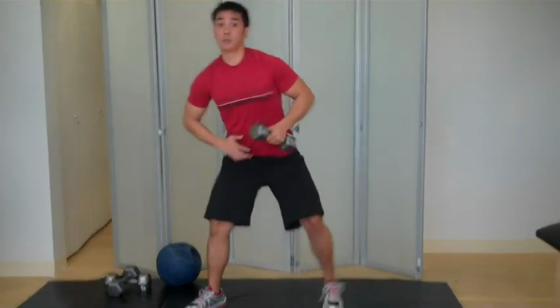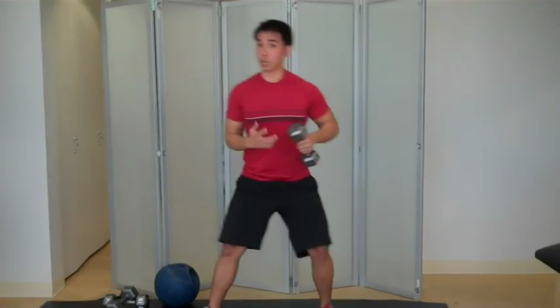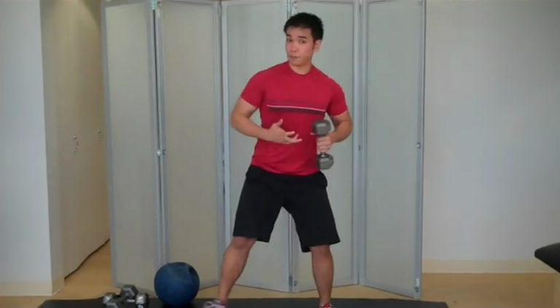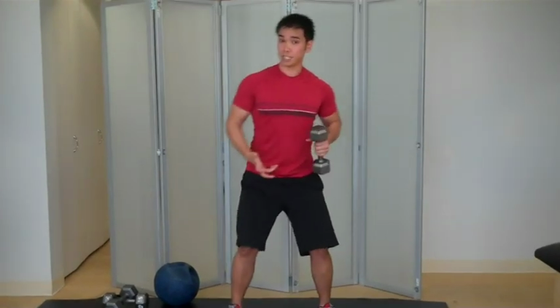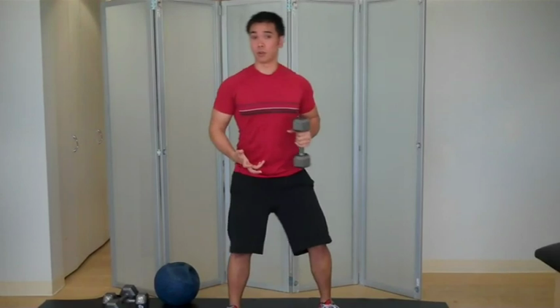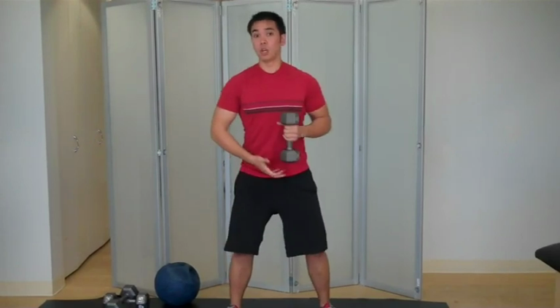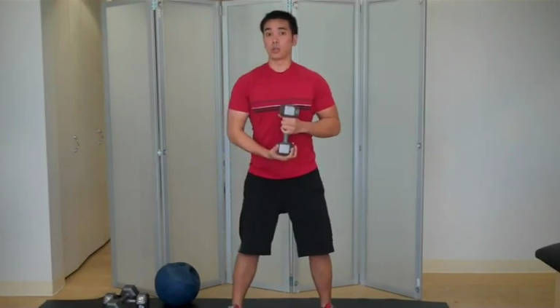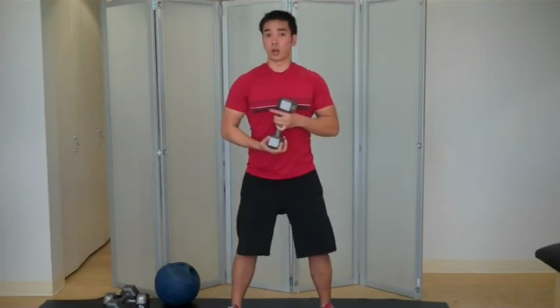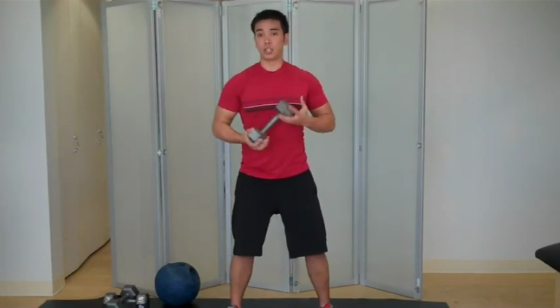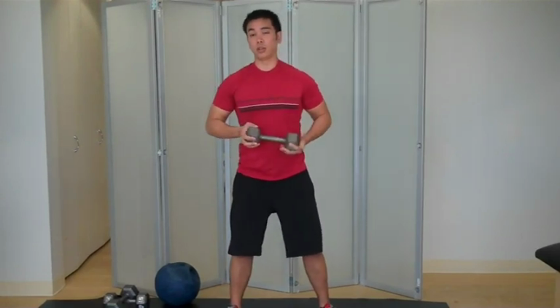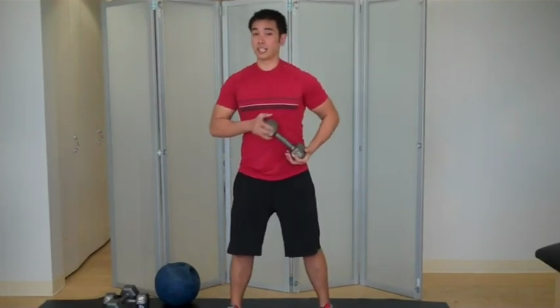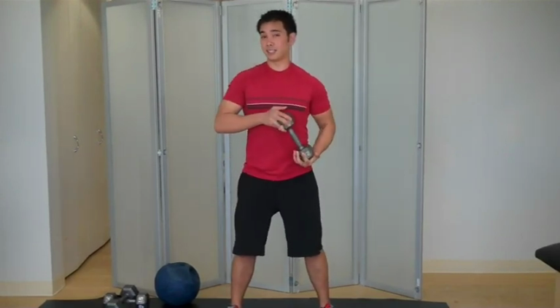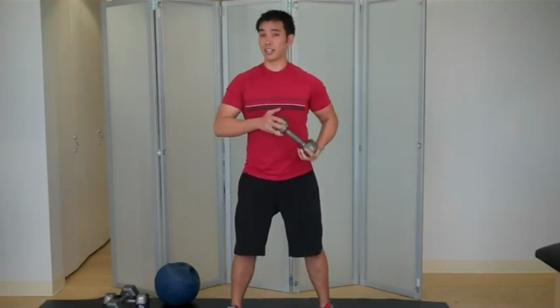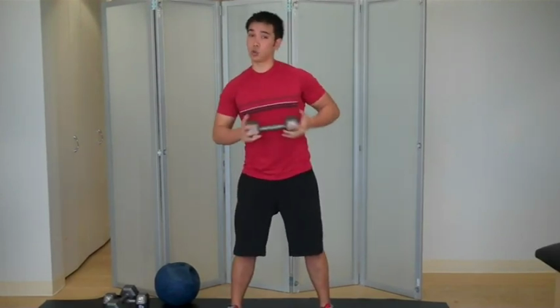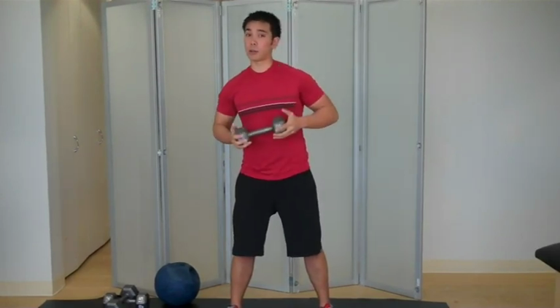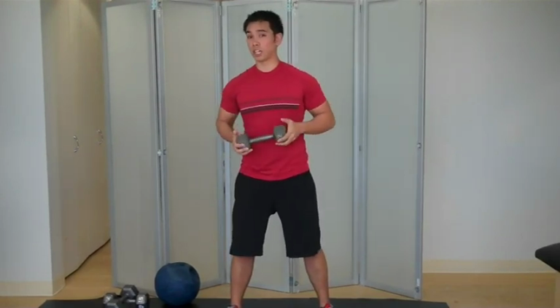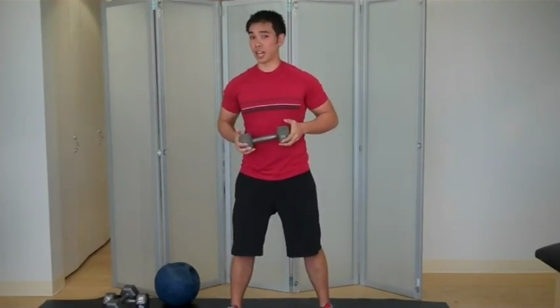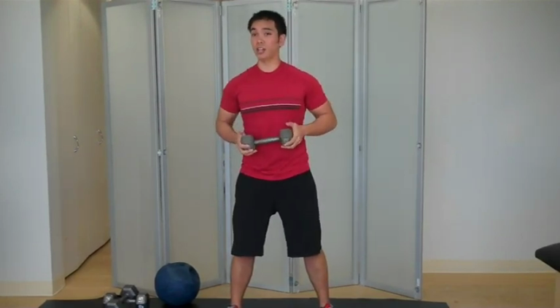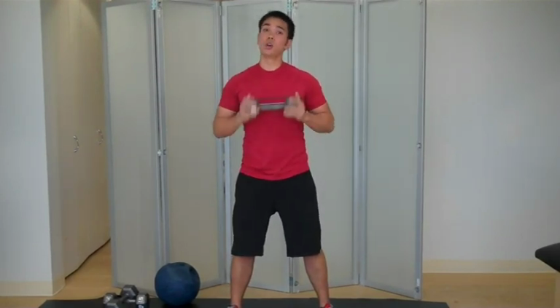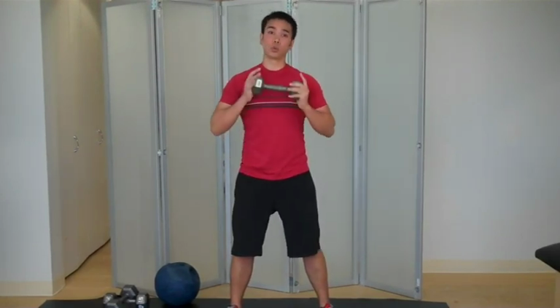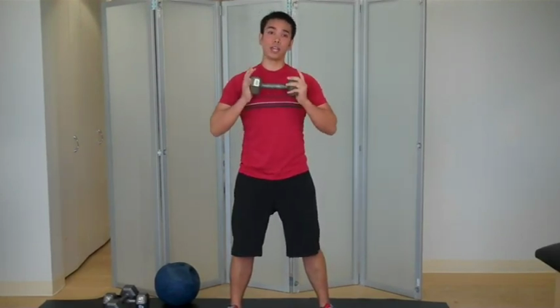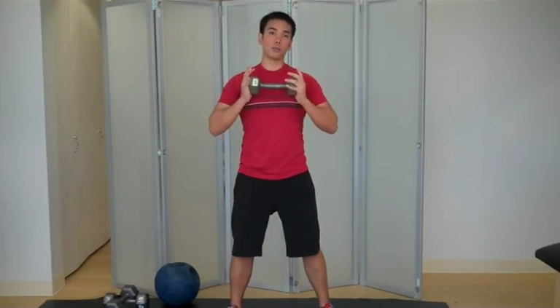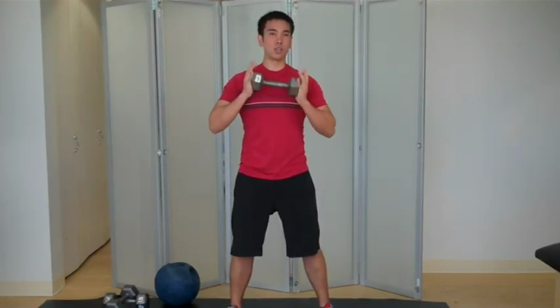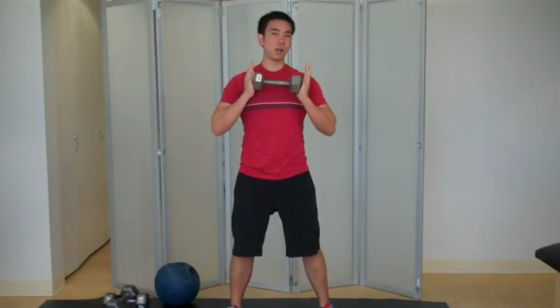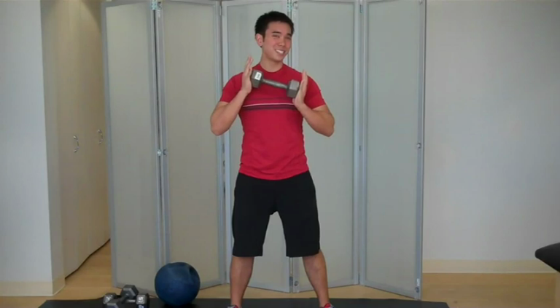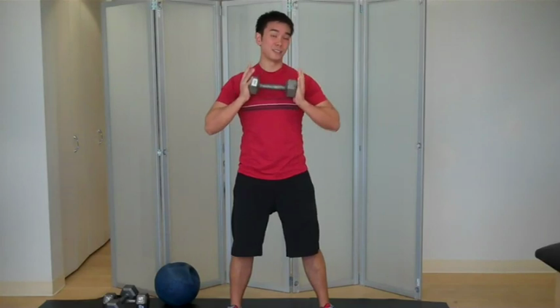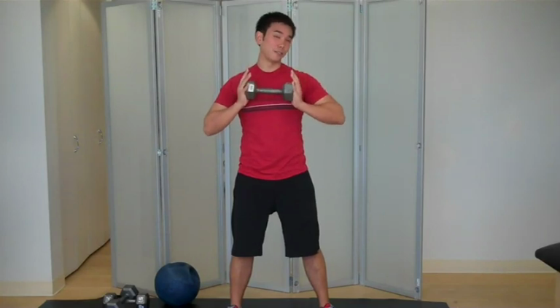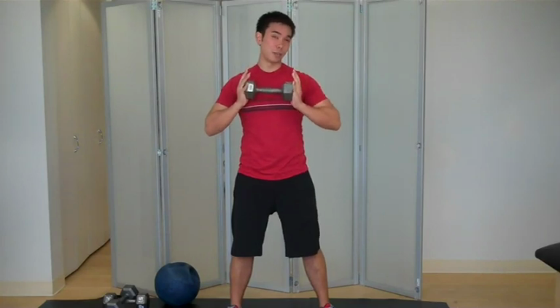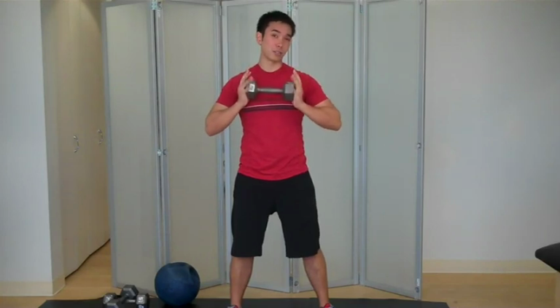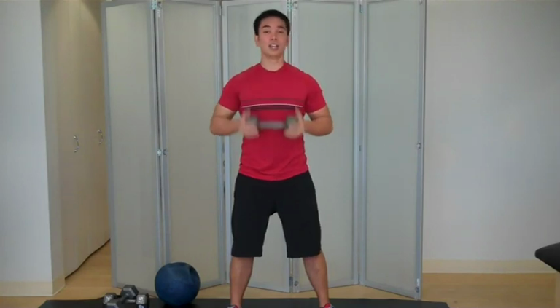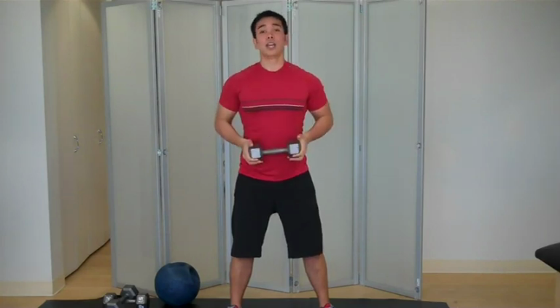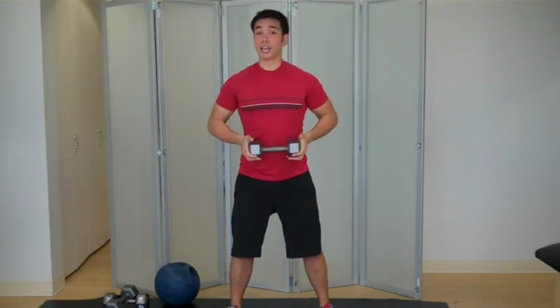Depending on your fitness level, what you want to do is 10 to 12 reps on each side with a weight of between probably 6 and 15 pounds. Again, this is Mike with the lawn mower. Thank you.